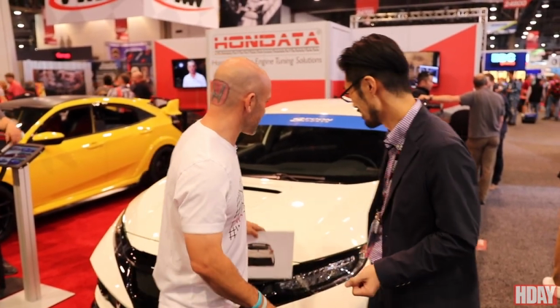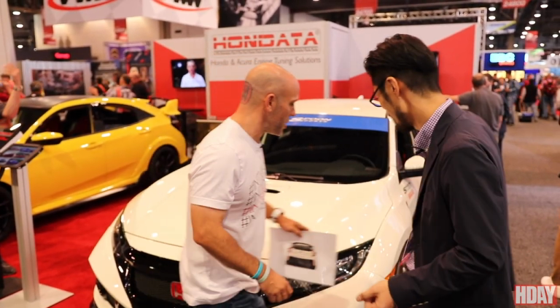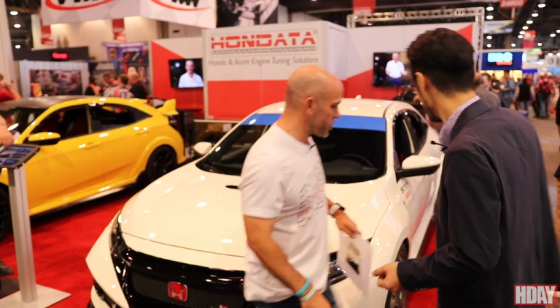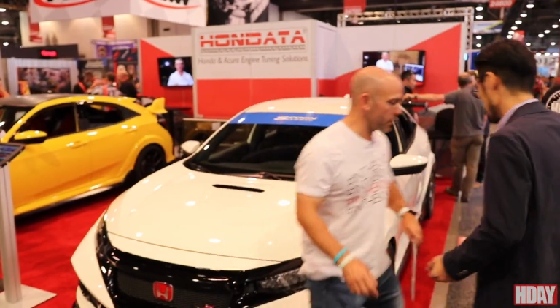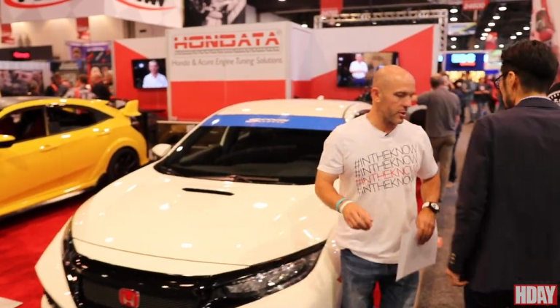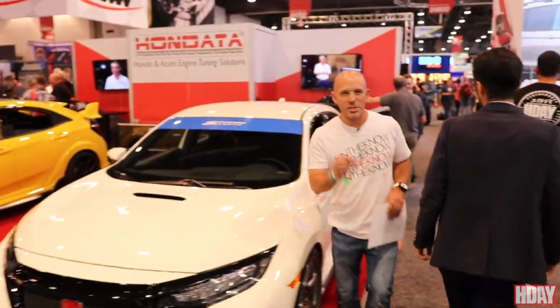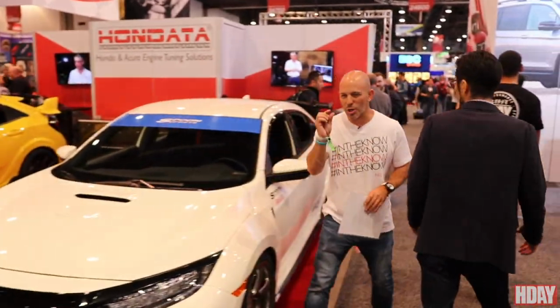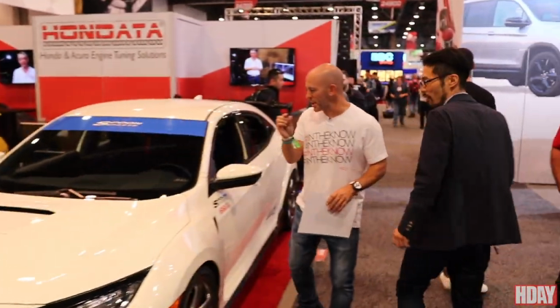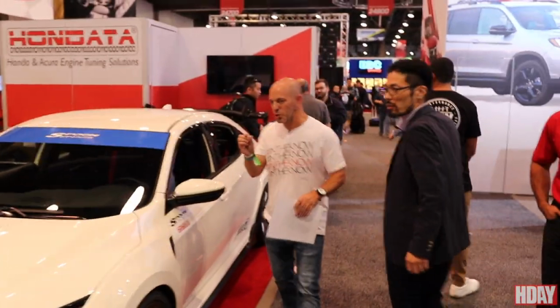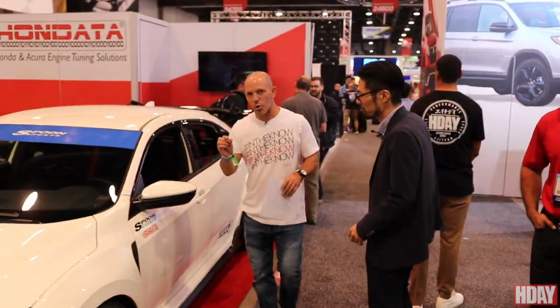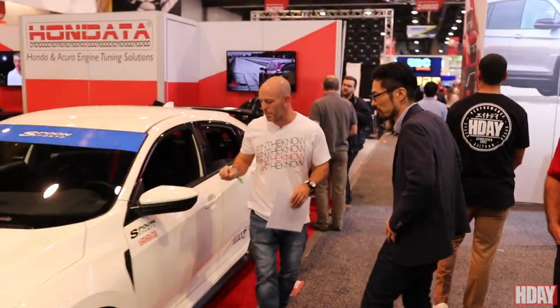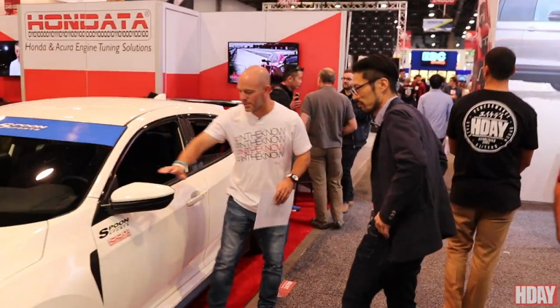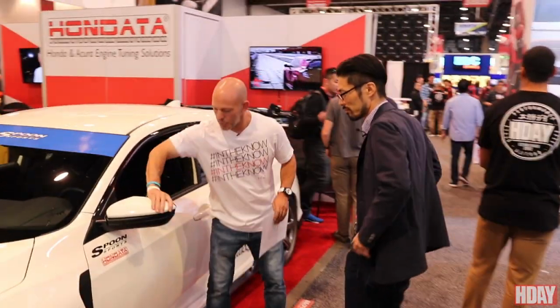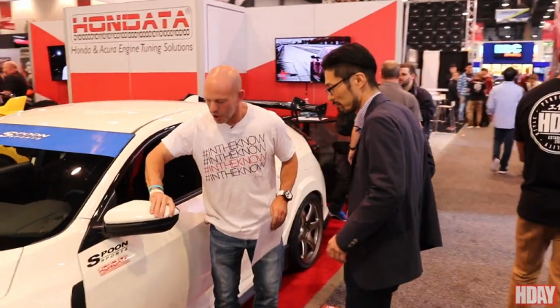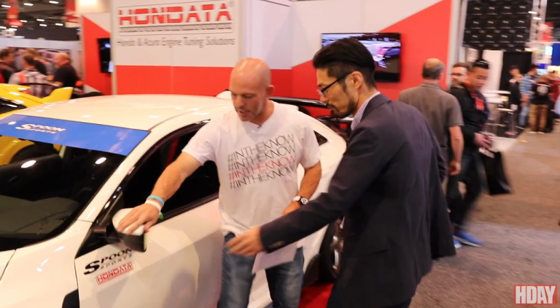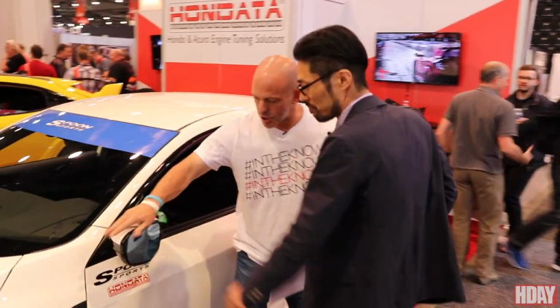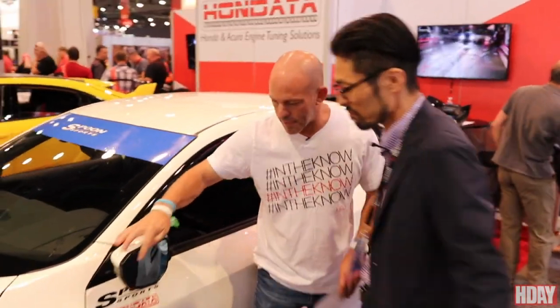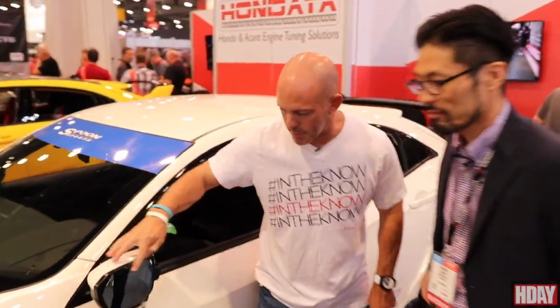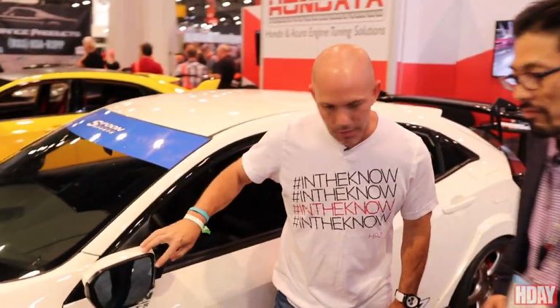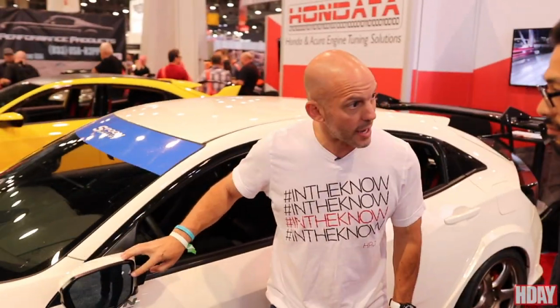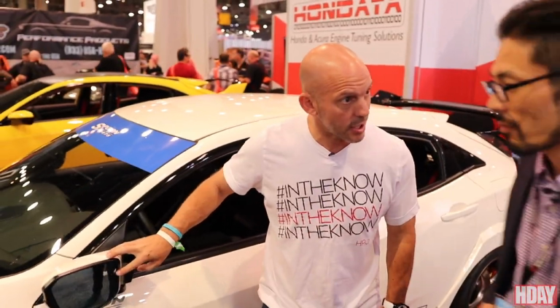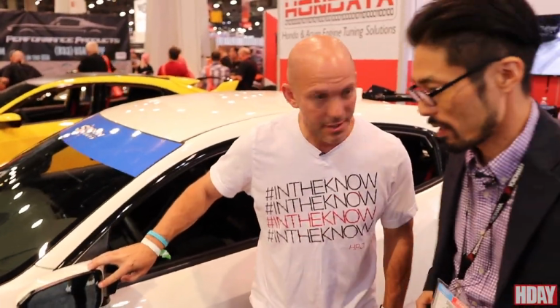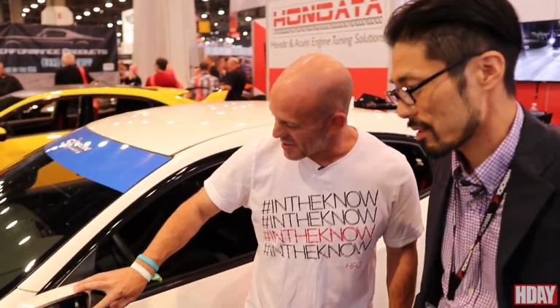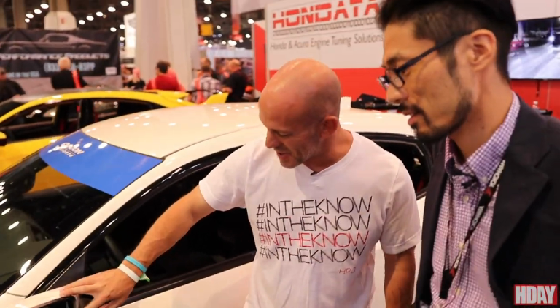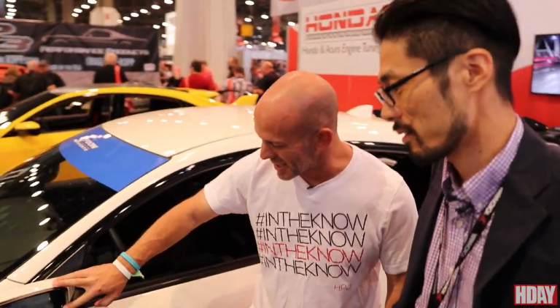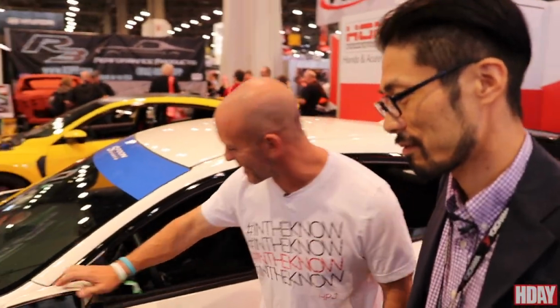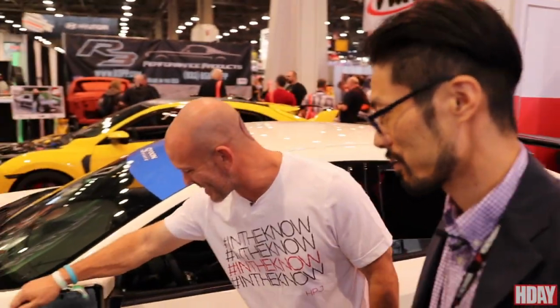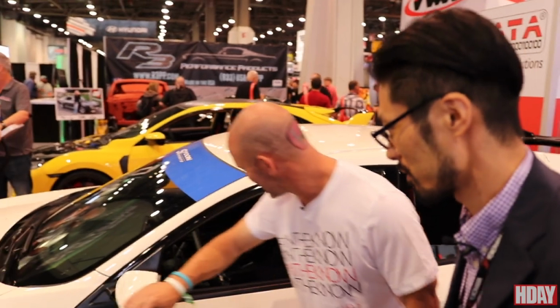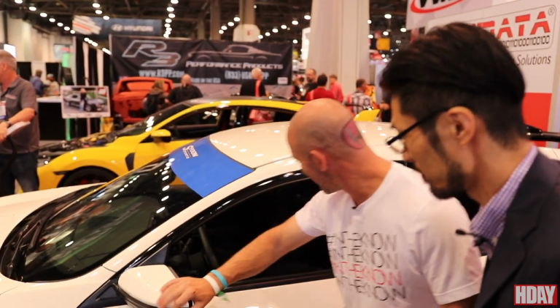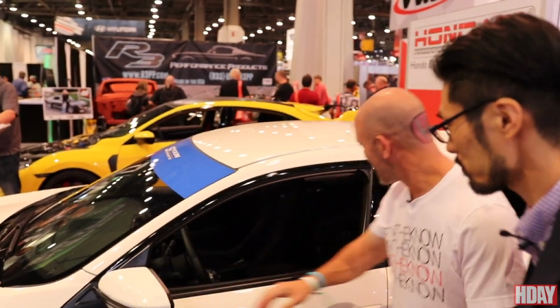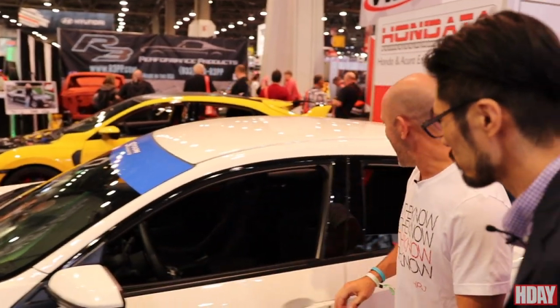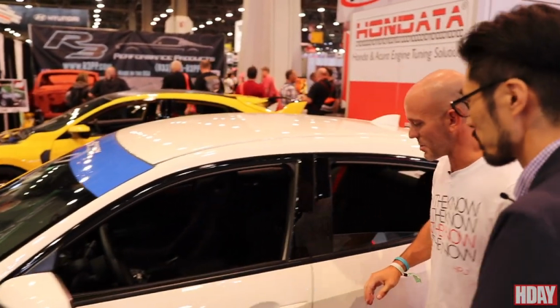Coming around here, there are small little things that you'd normally miss. You have these convex mirrors, and they're anti-glare as well. Very, very cool — I like that a lot.